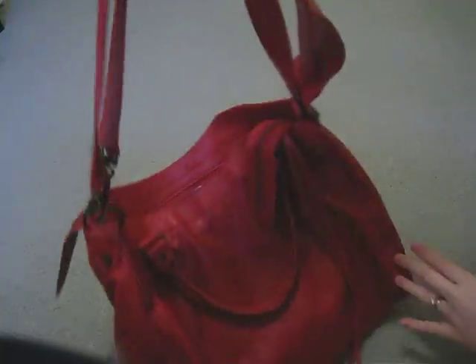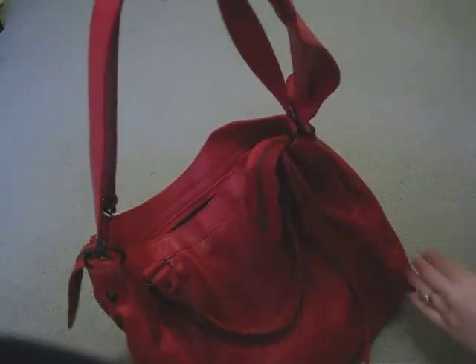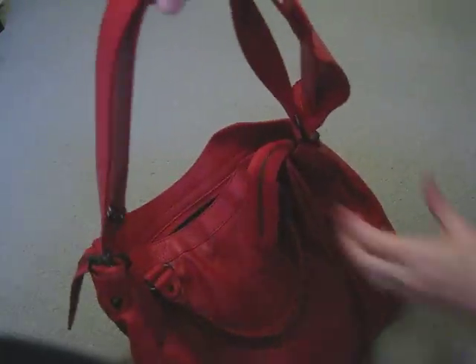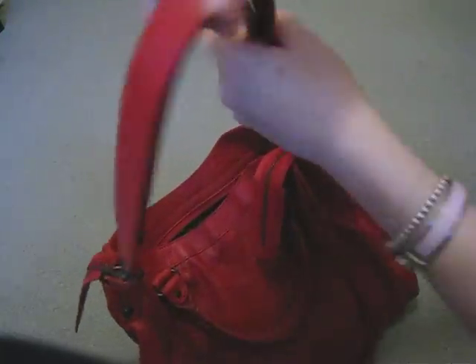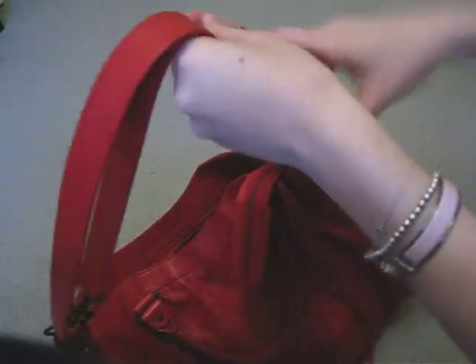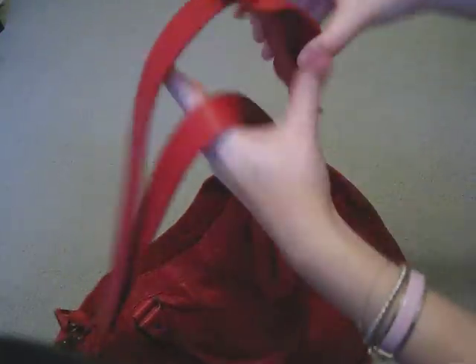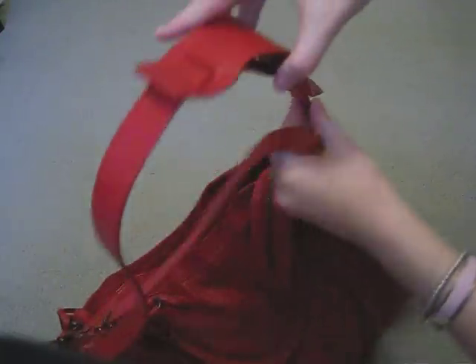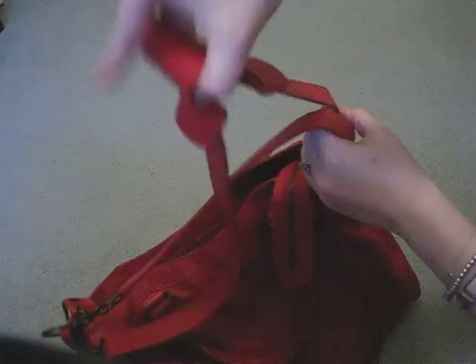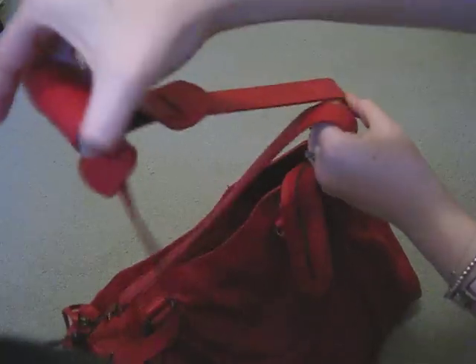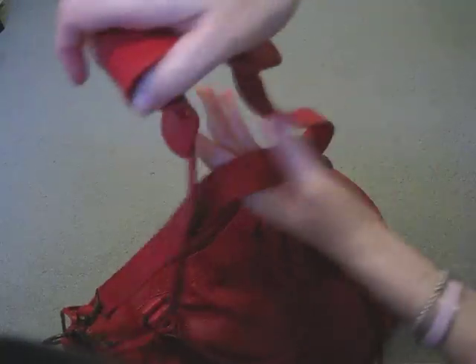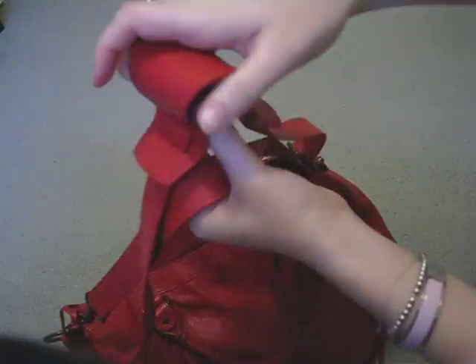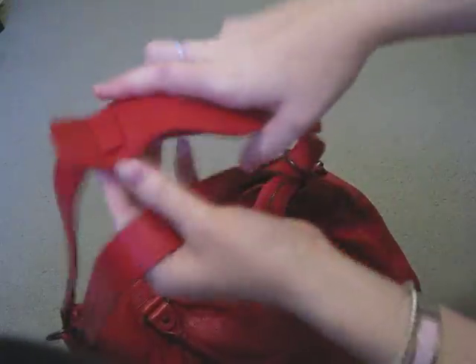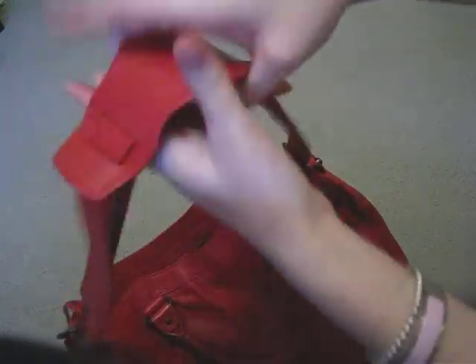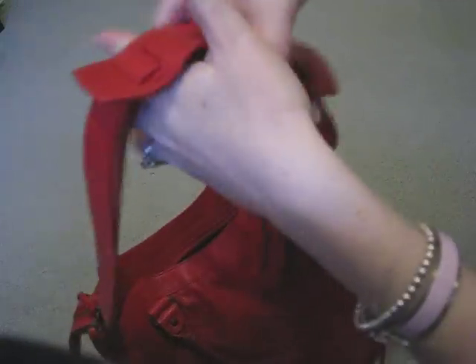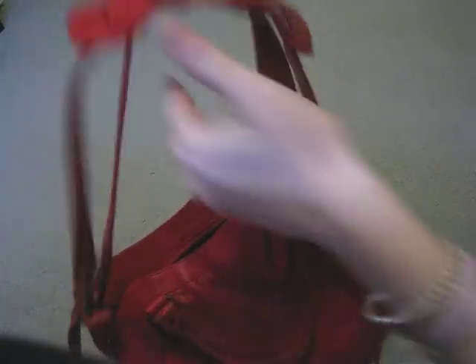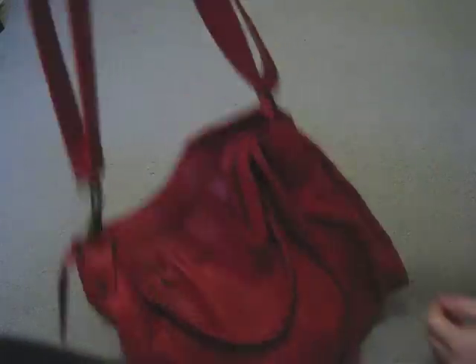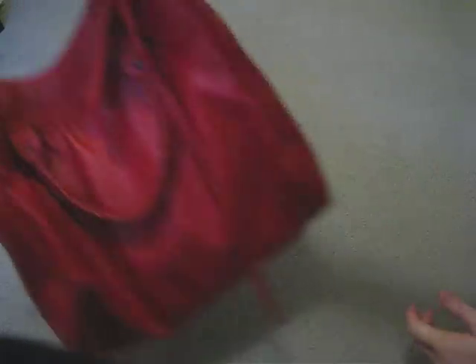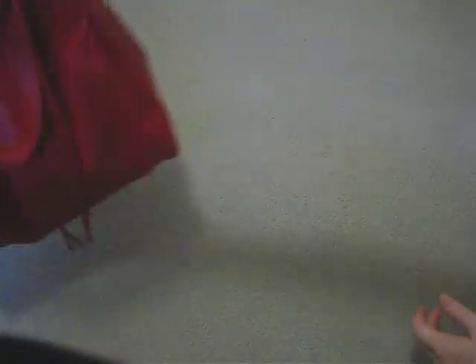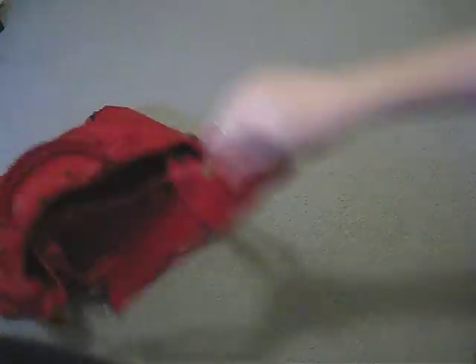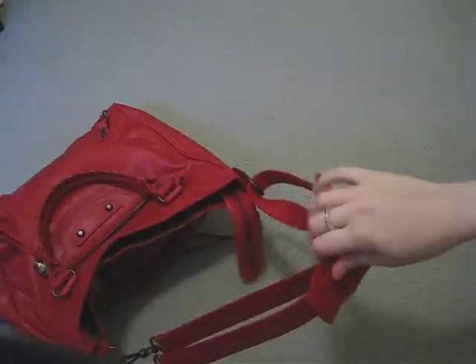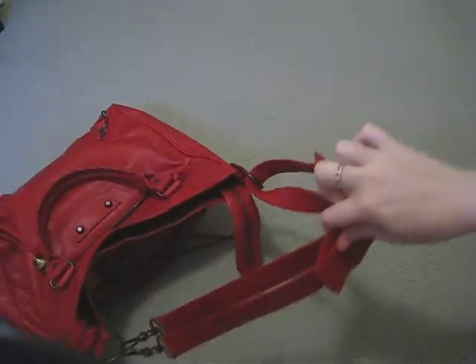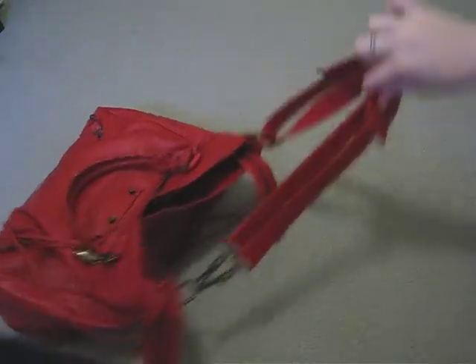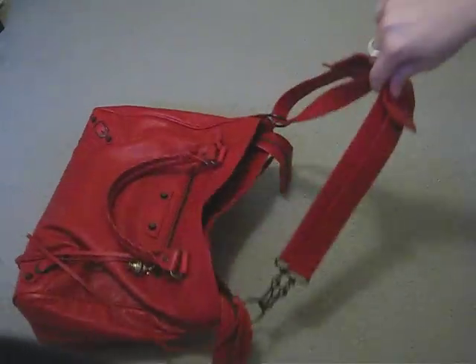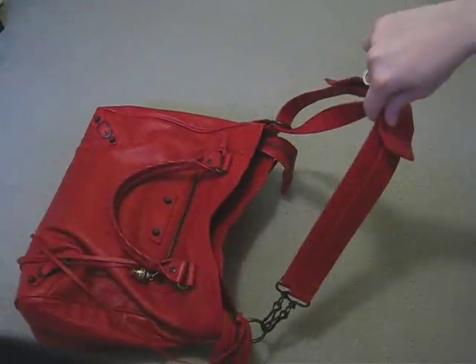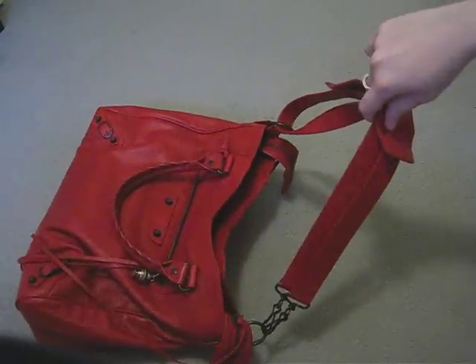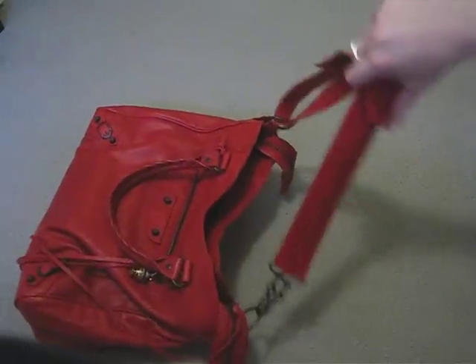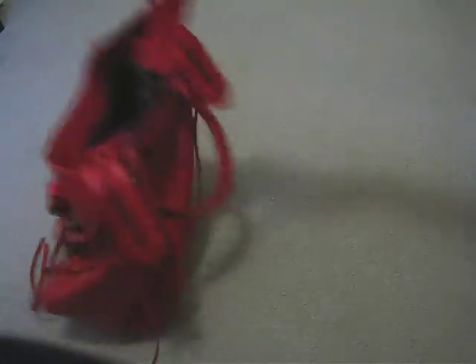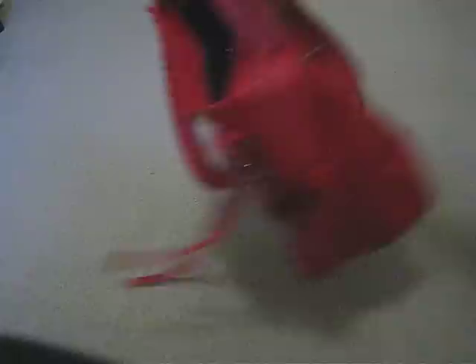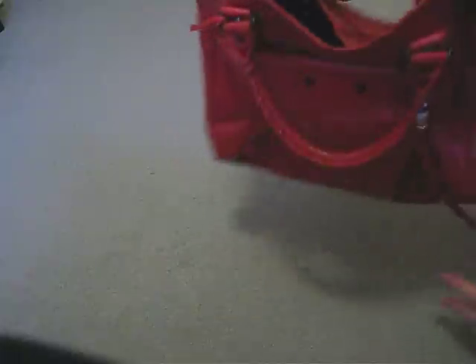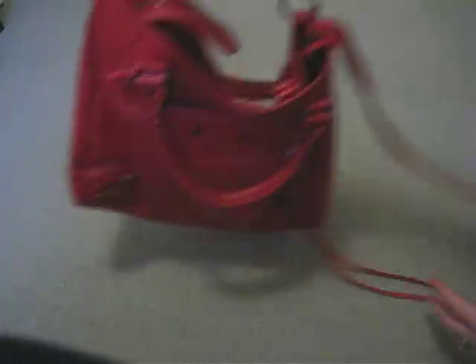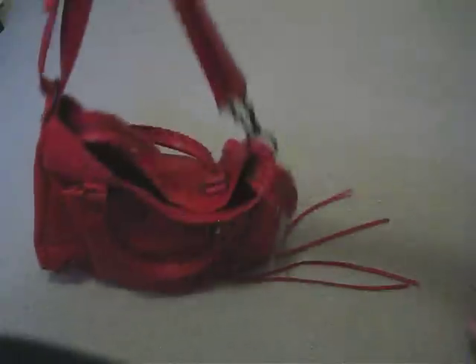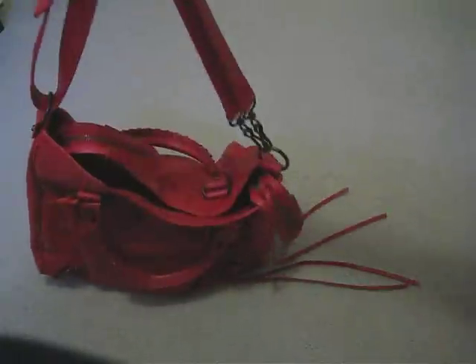And there you have it. You can then adjust the shoulder strap as you need, and that is now a much more manageable length for the velo strap.